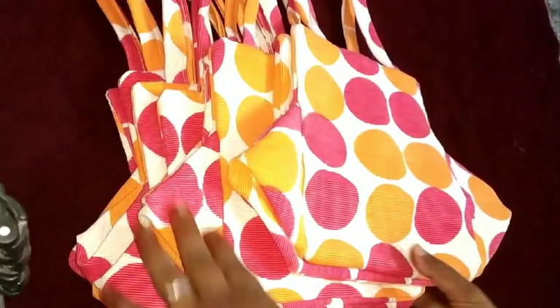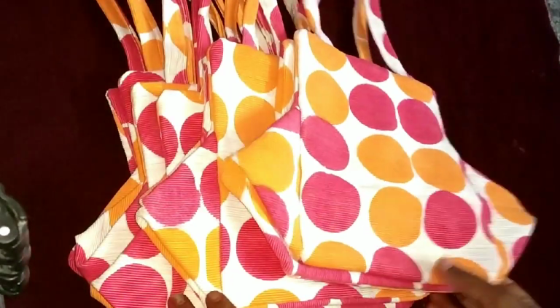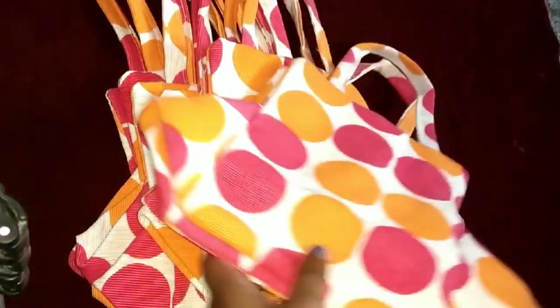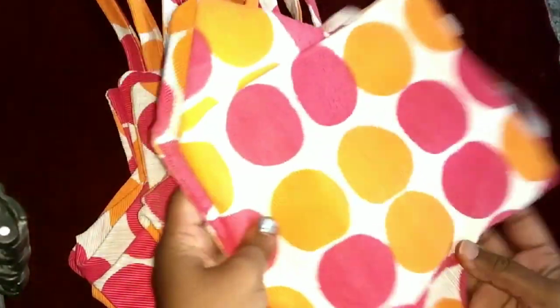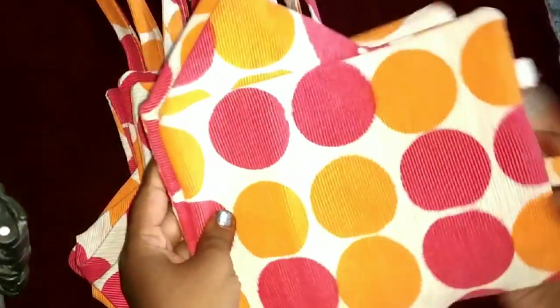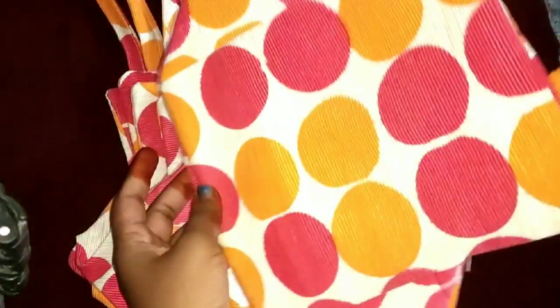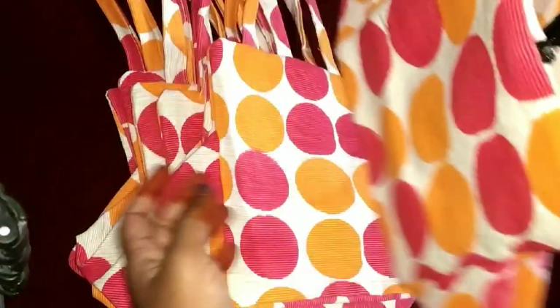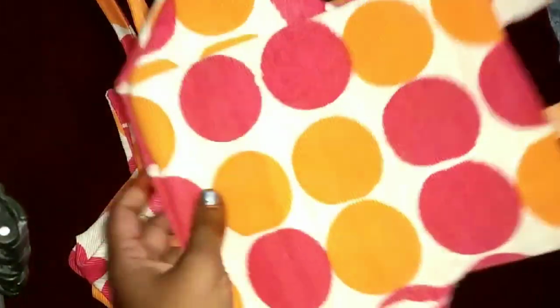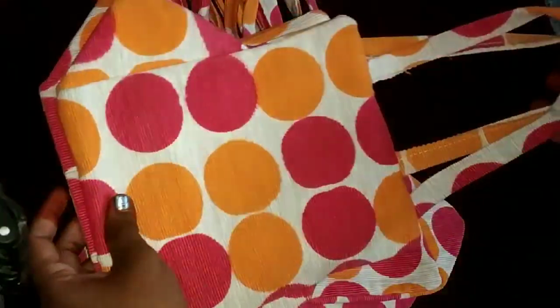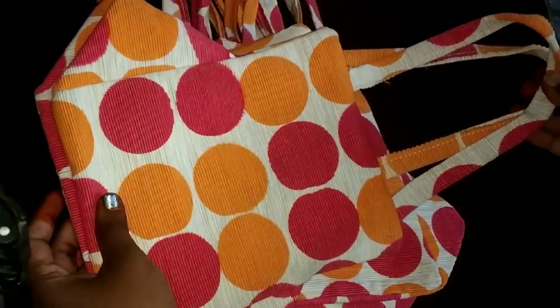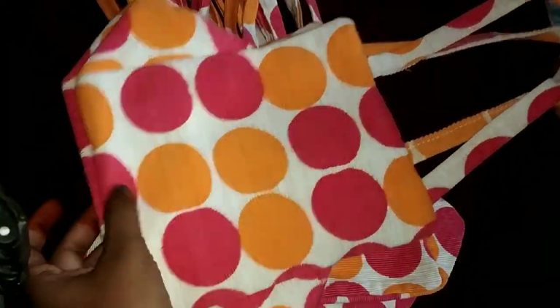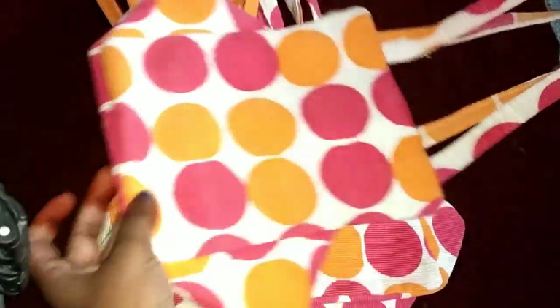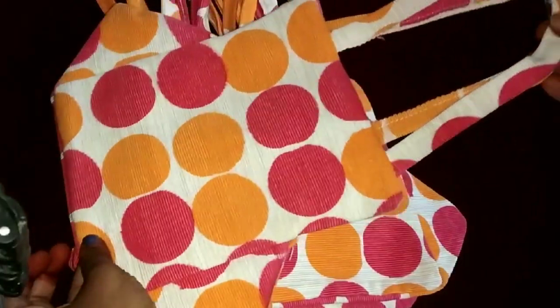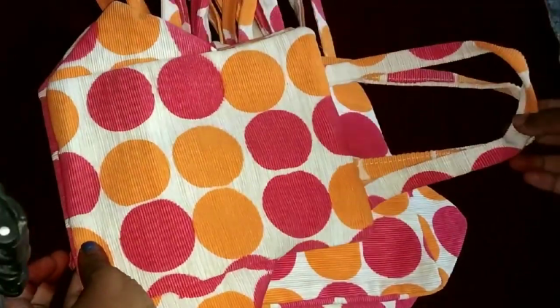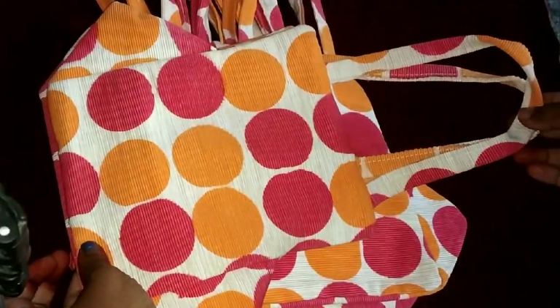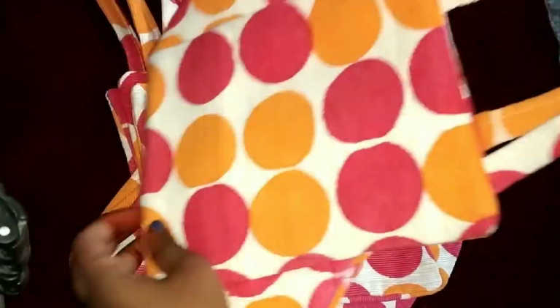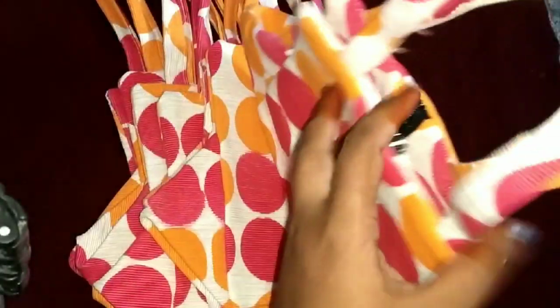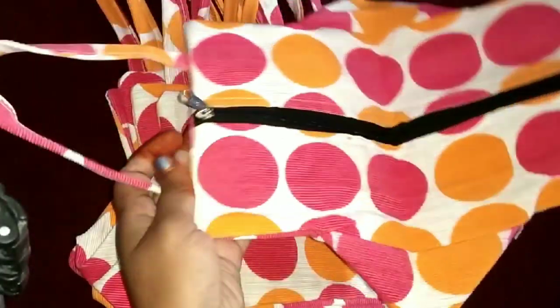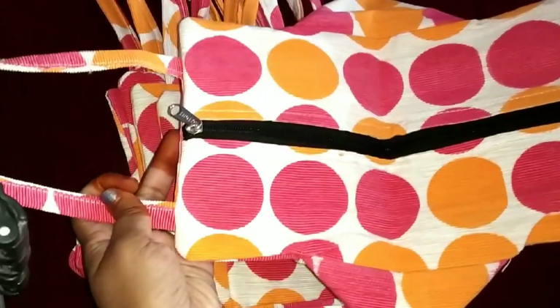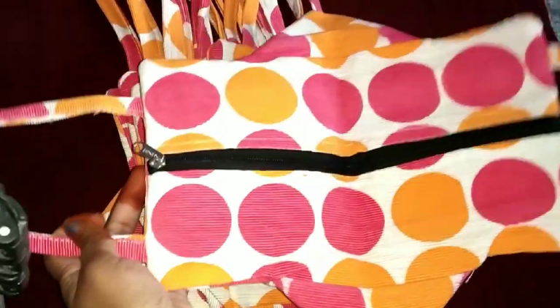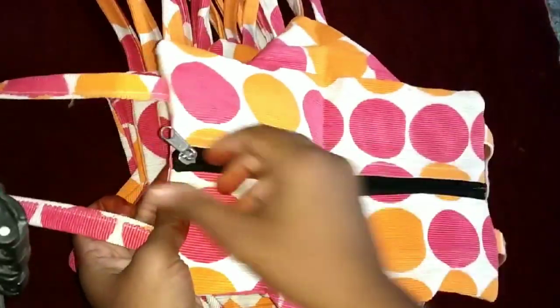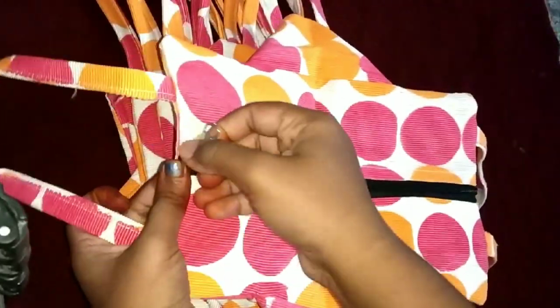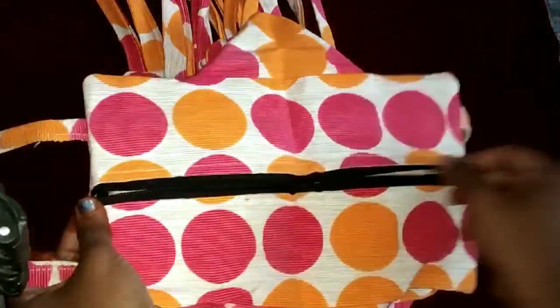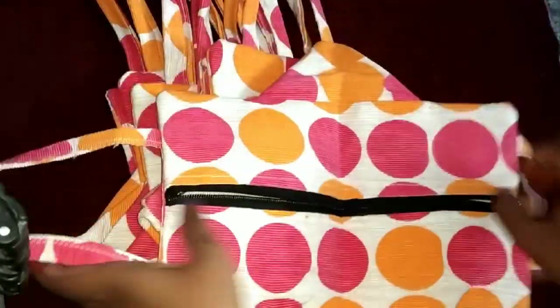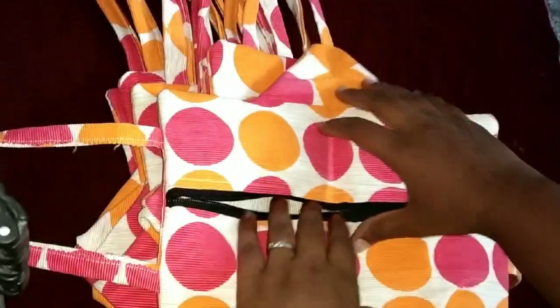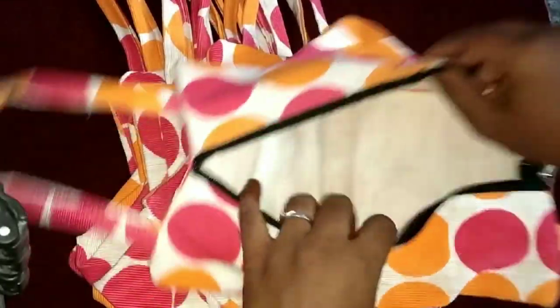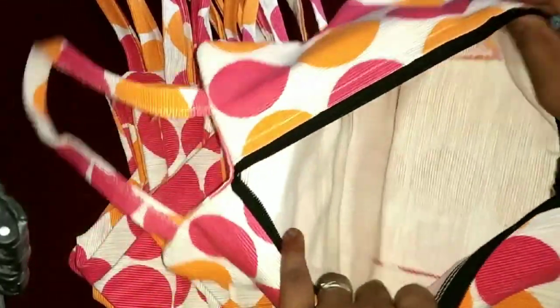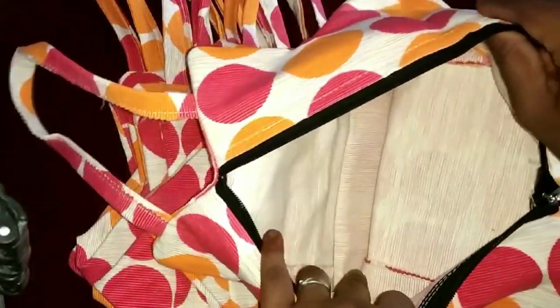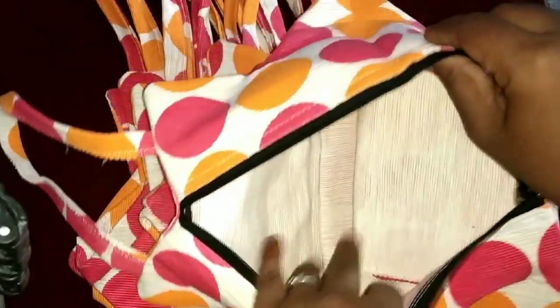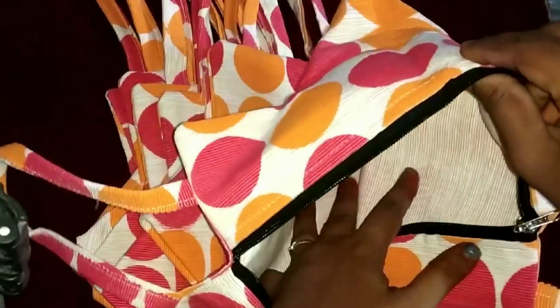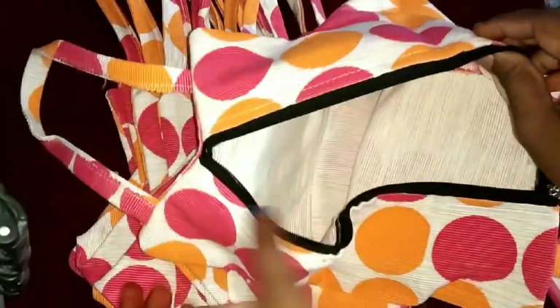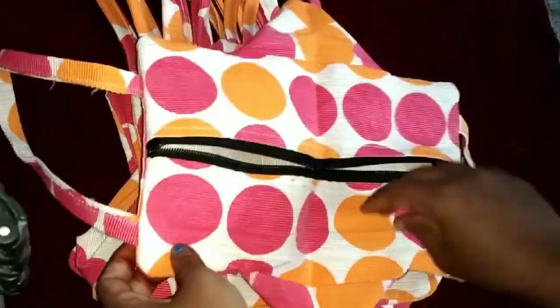Next, this is a bag. This is a different shape — compact size. You can use it for a water bottle or lunch box. This is a different color.